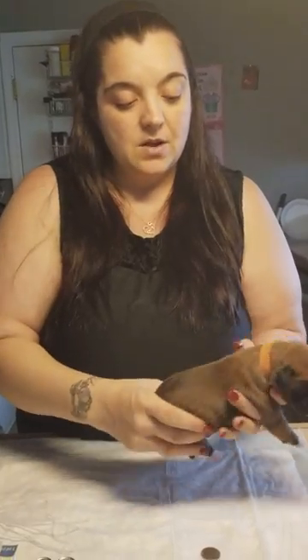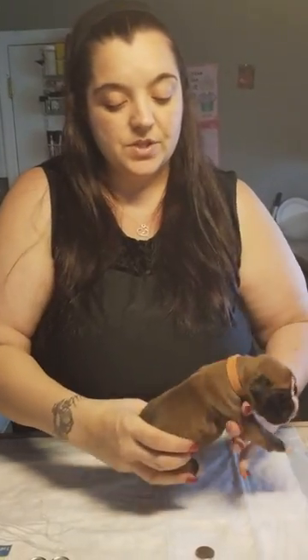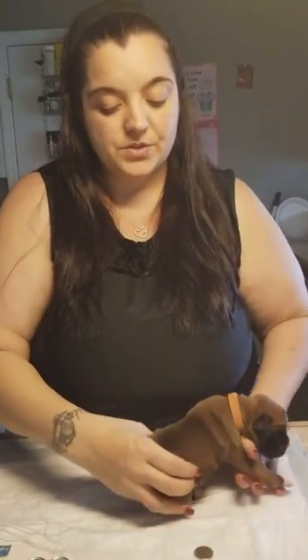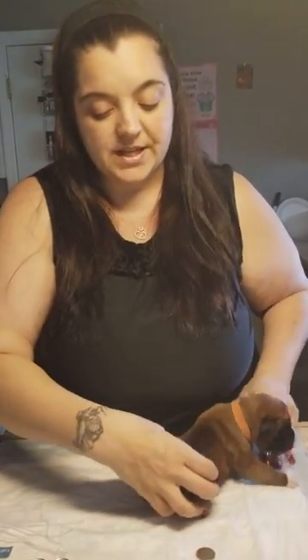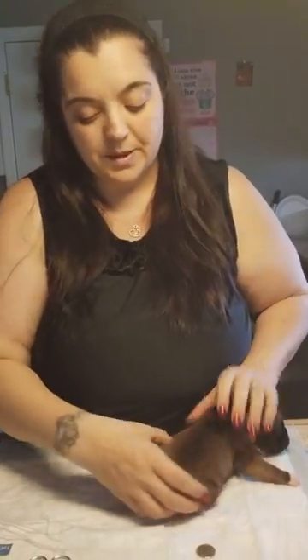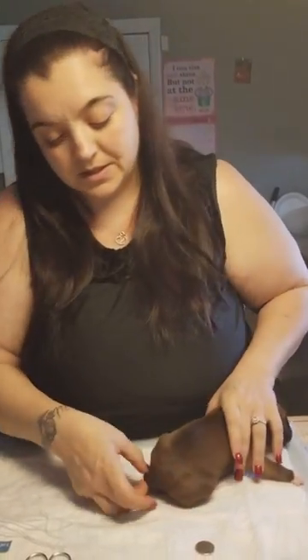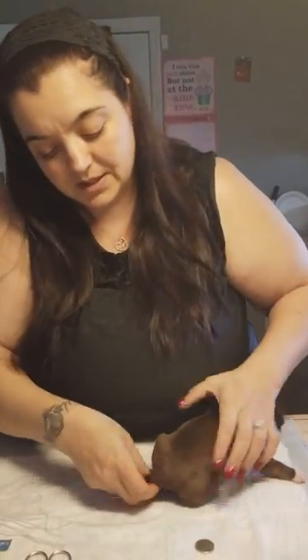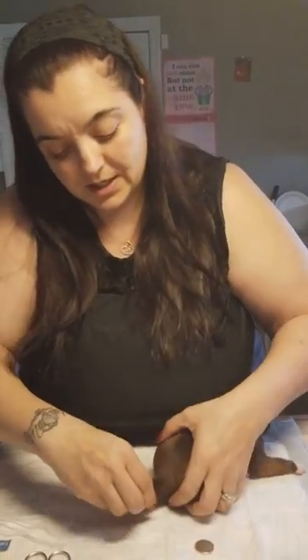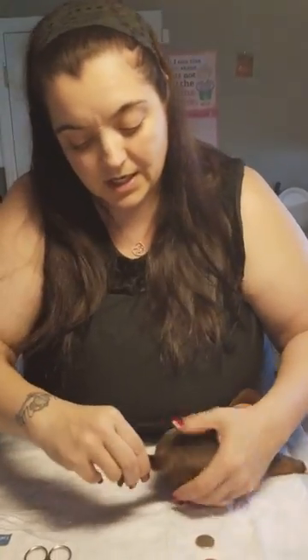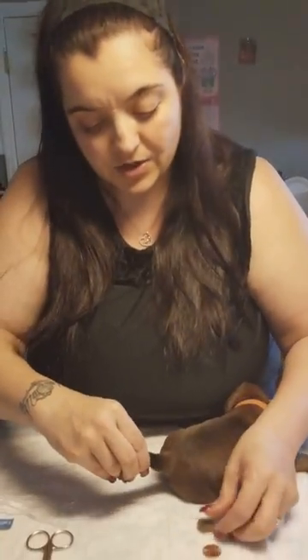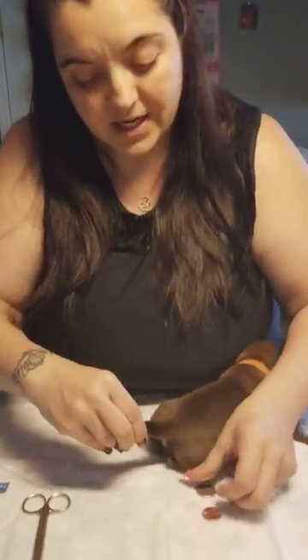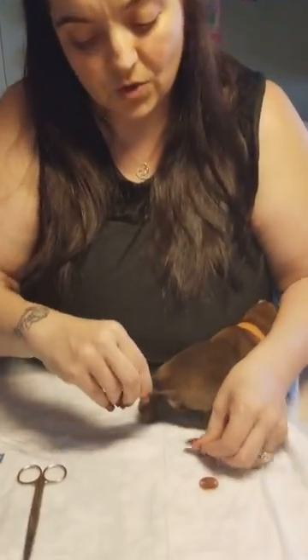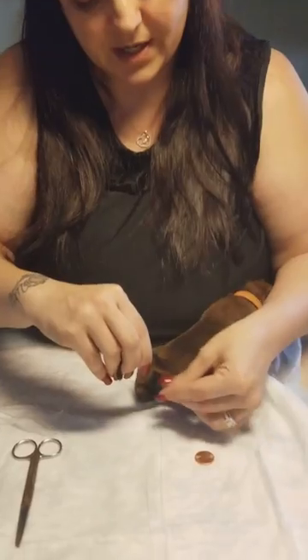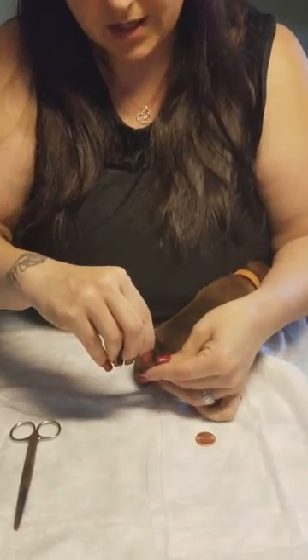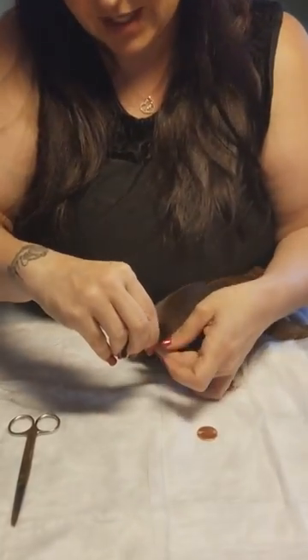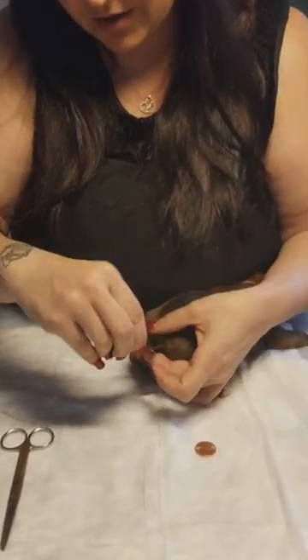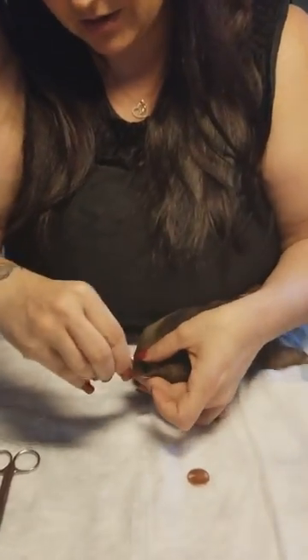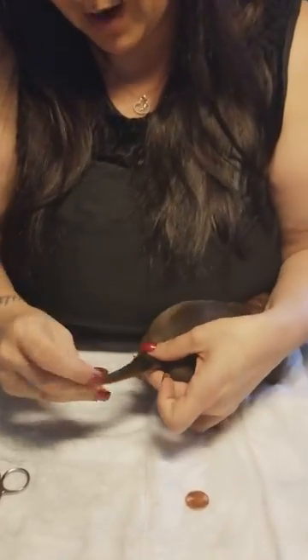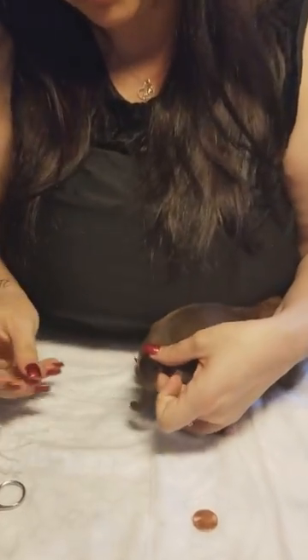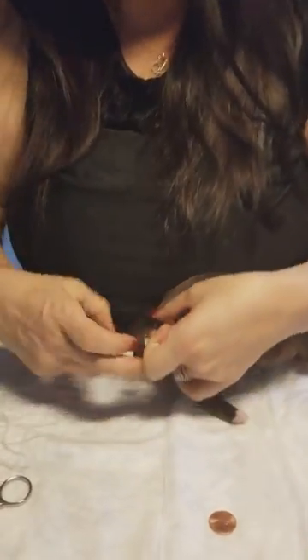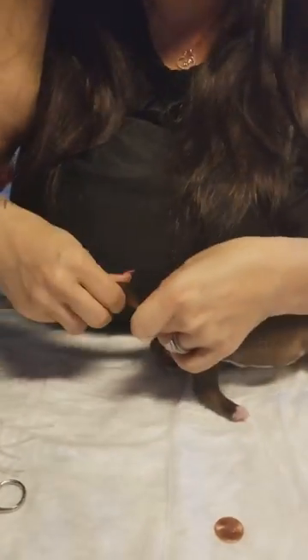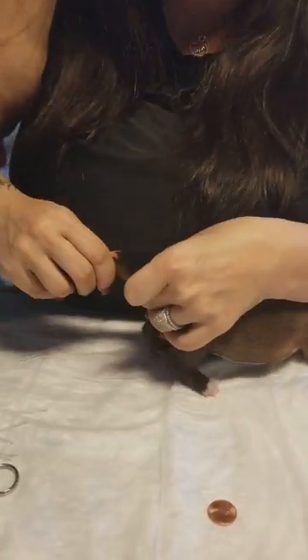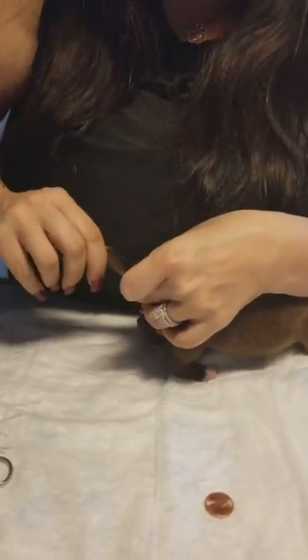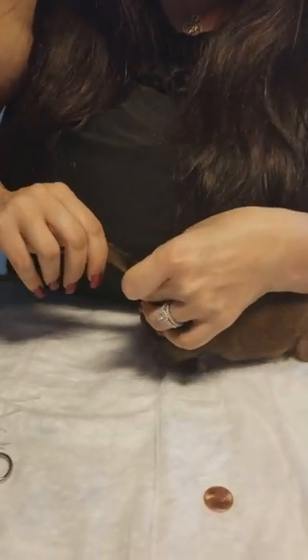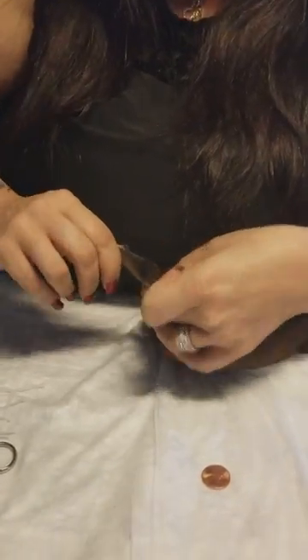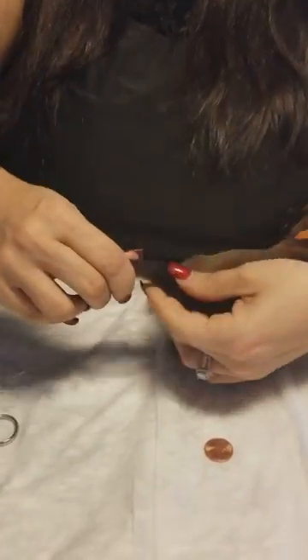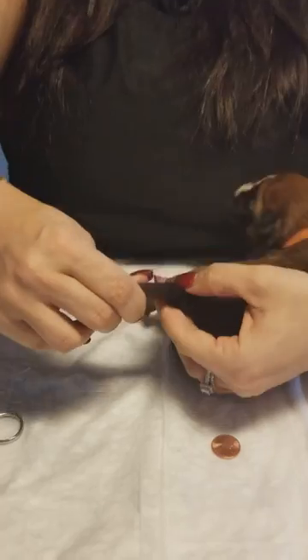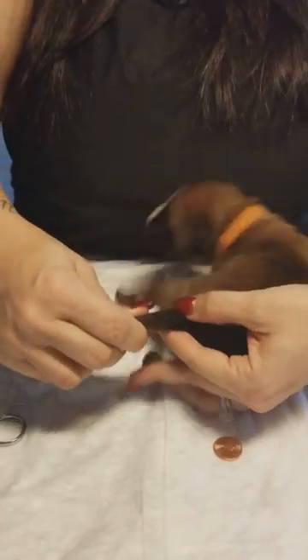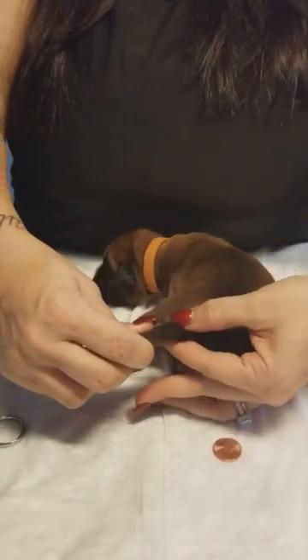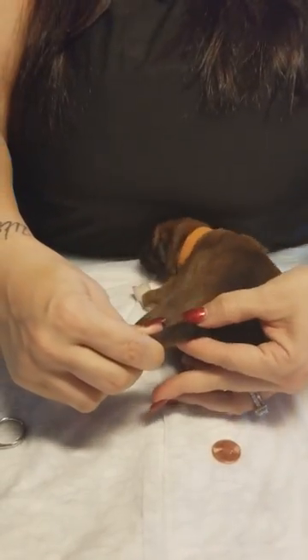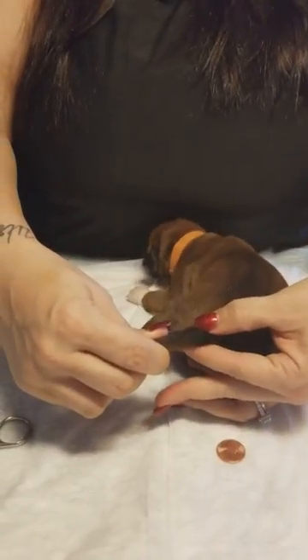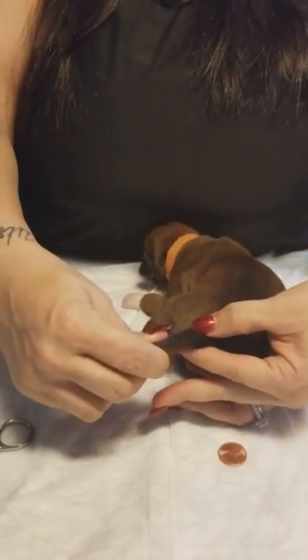What you're going to do is take your puppy and take your coin on the underside of their tail to get a good measurement and see. So right about there is where I would put the band.